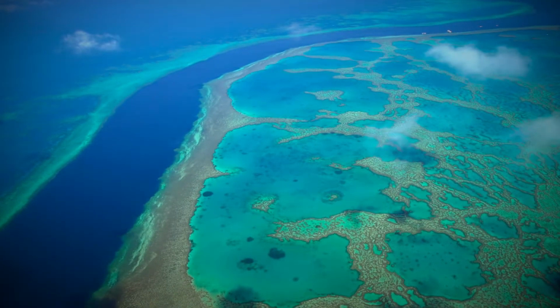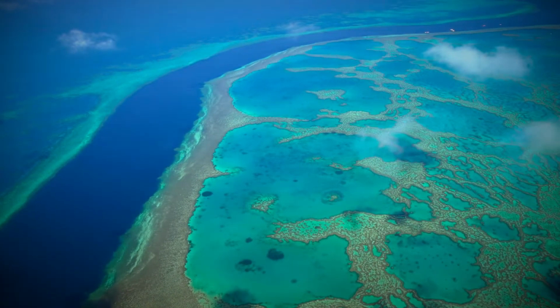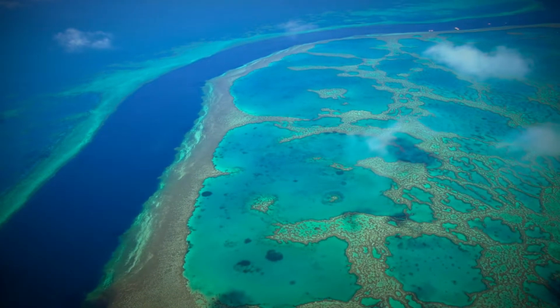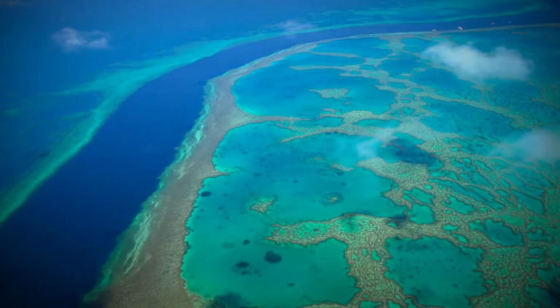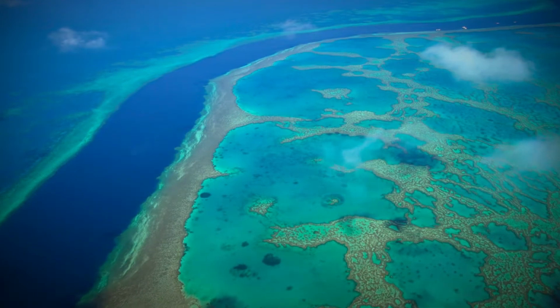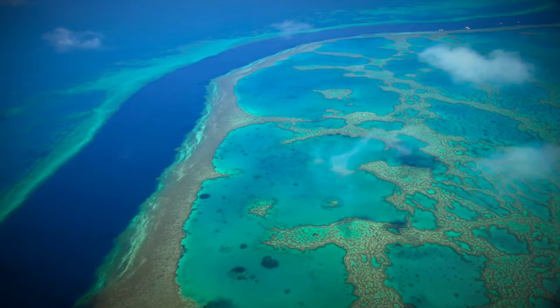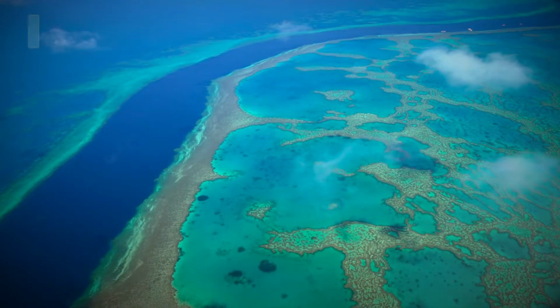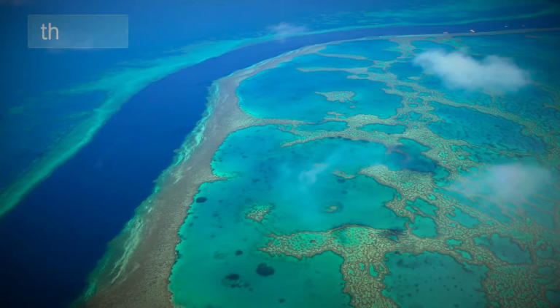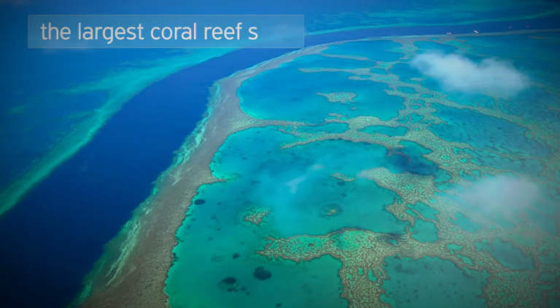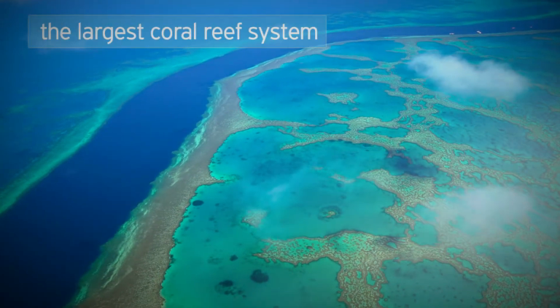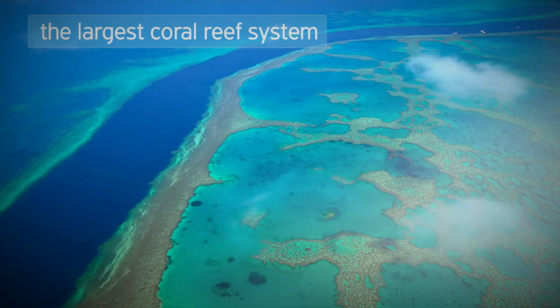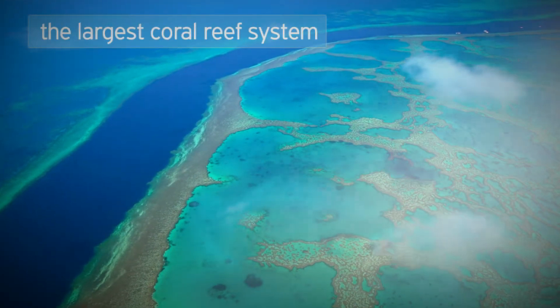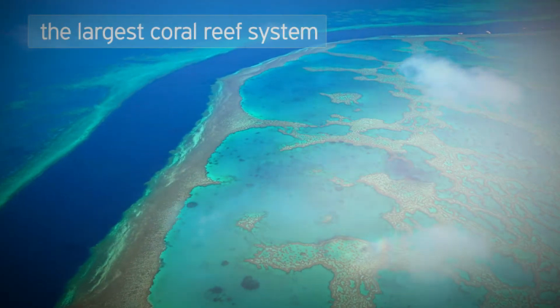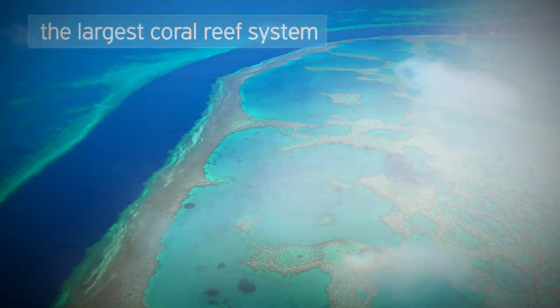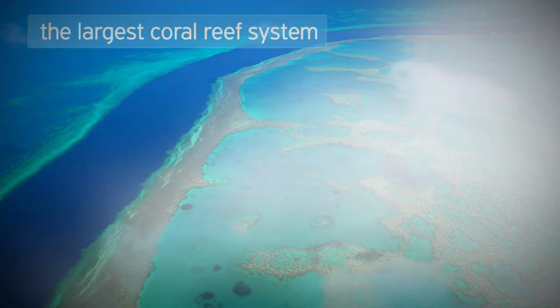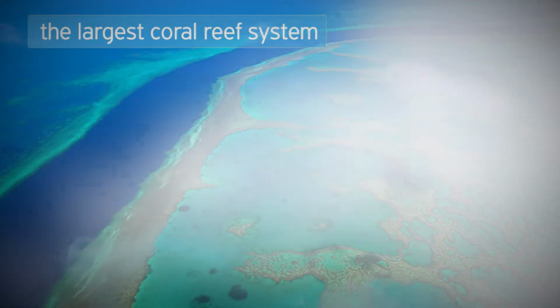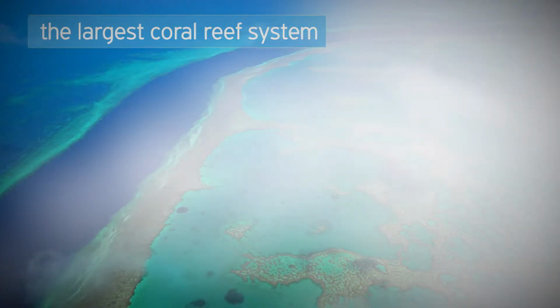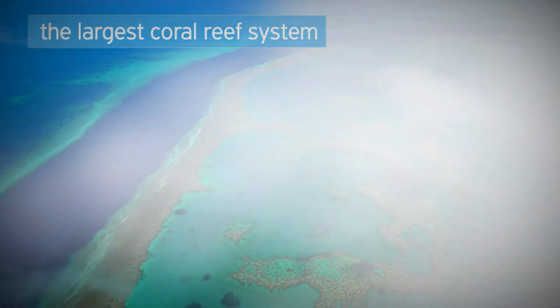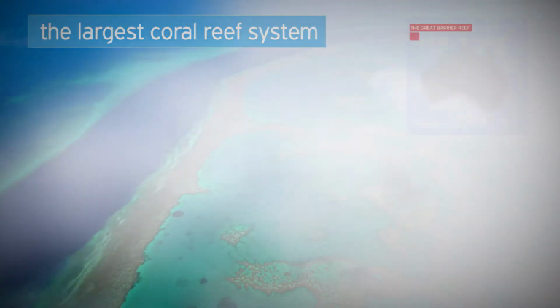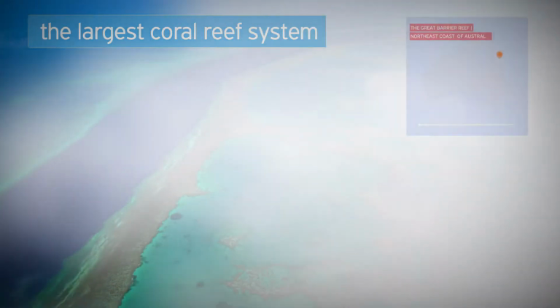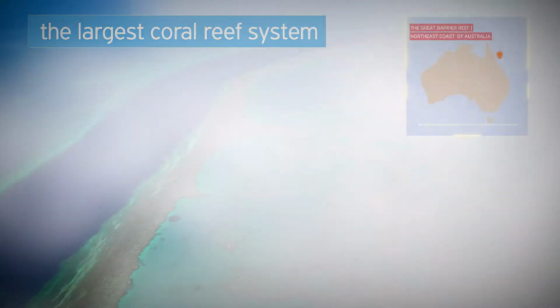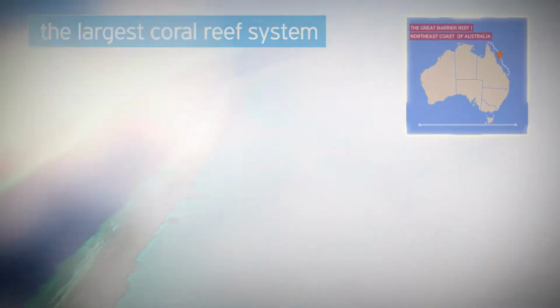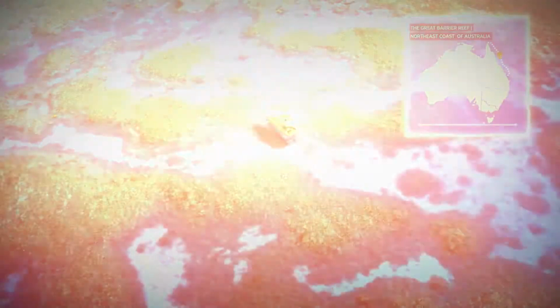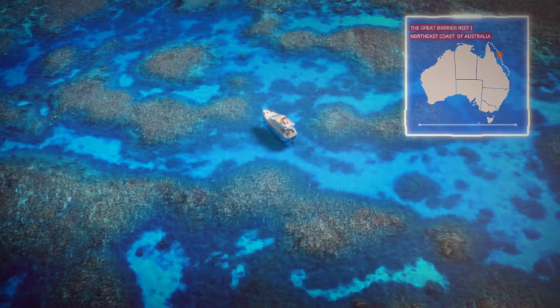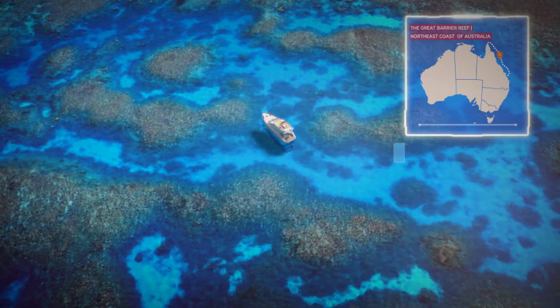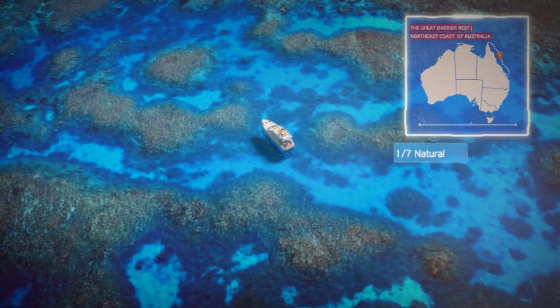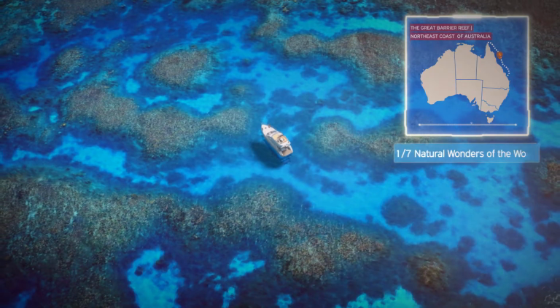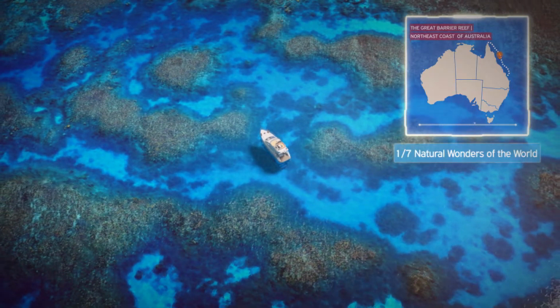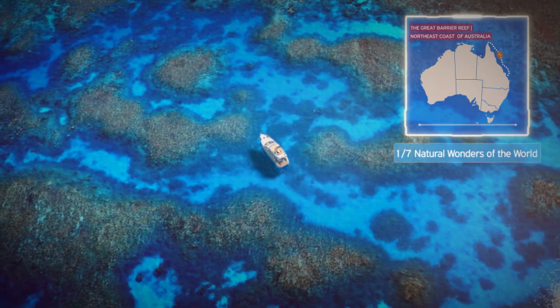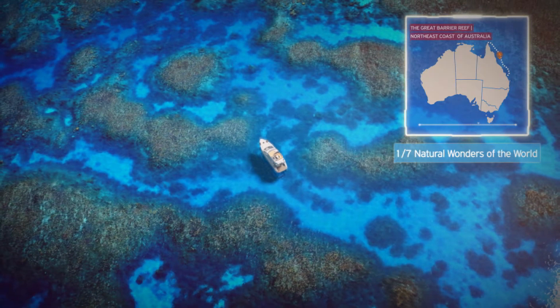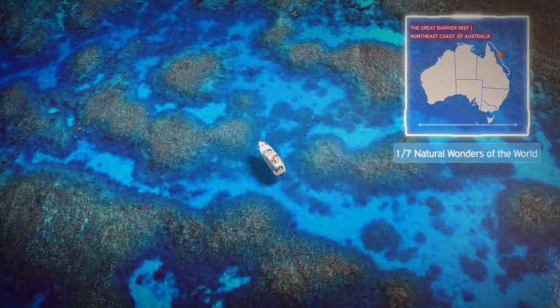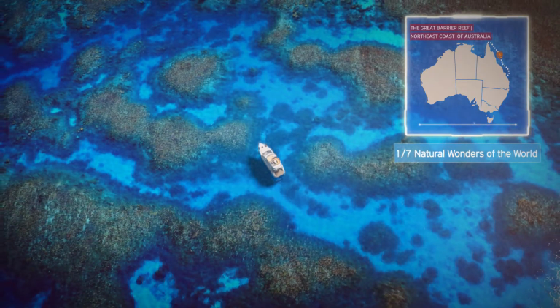Welcome to the Great Barrier Reef, the largest coral reef system on our planet. It is located on the northeast coast of Australia, and it's one of the seven natural wonders of the world.